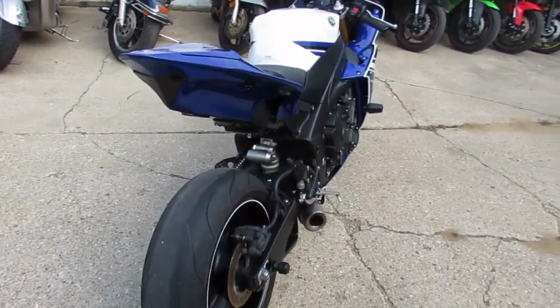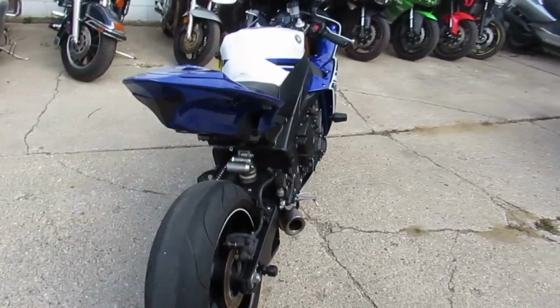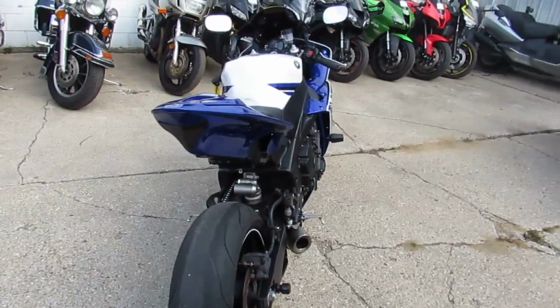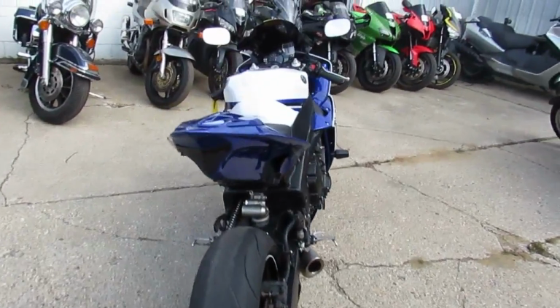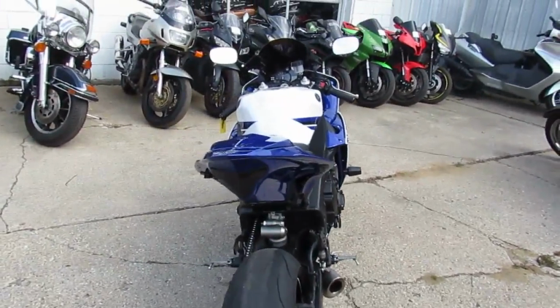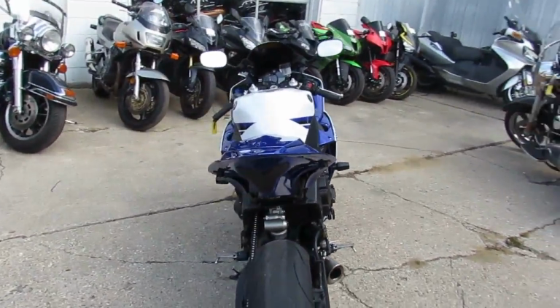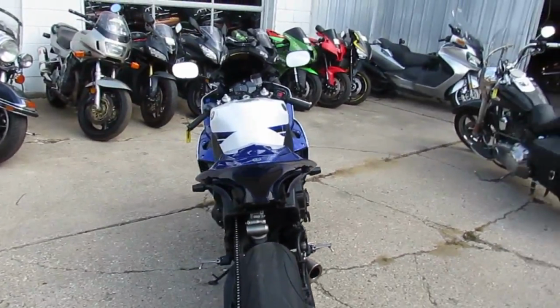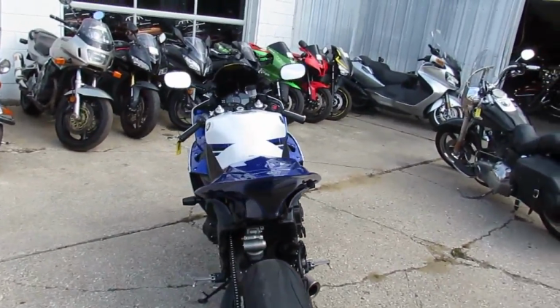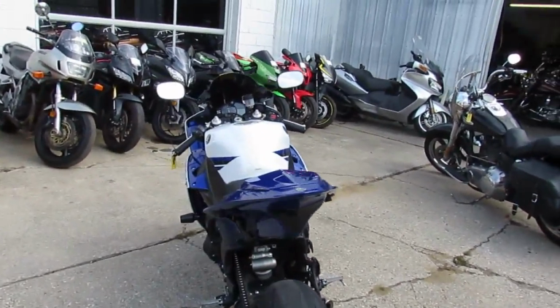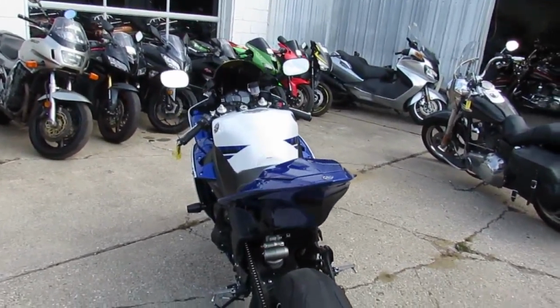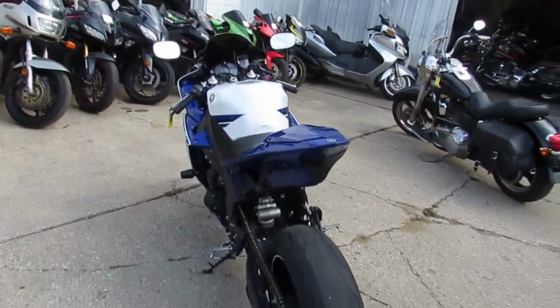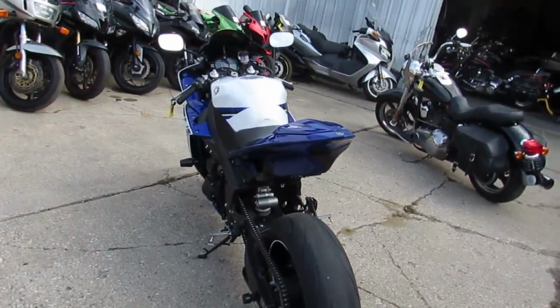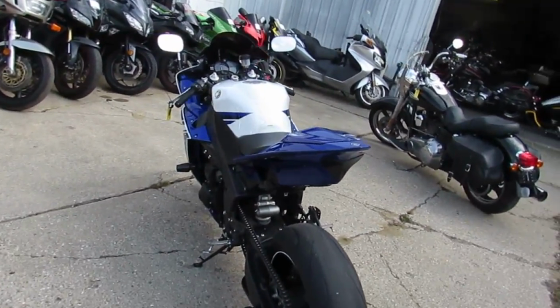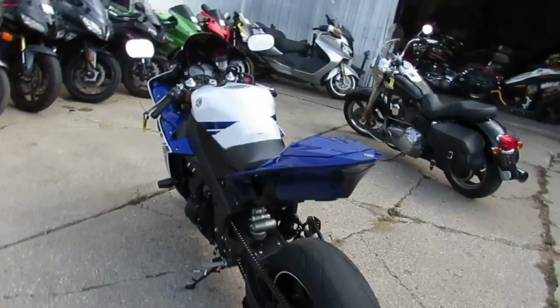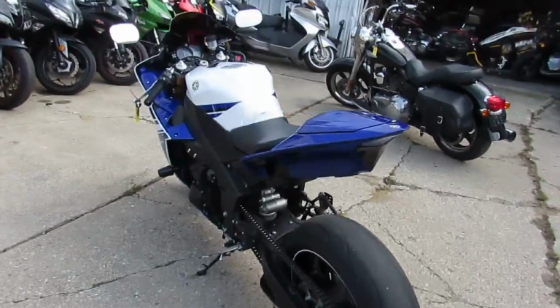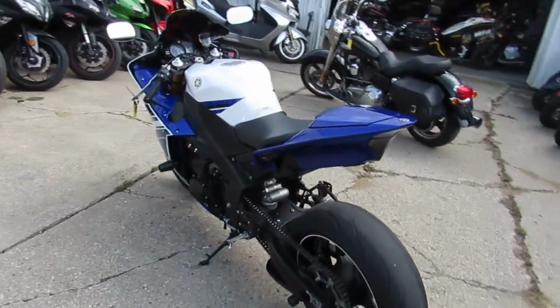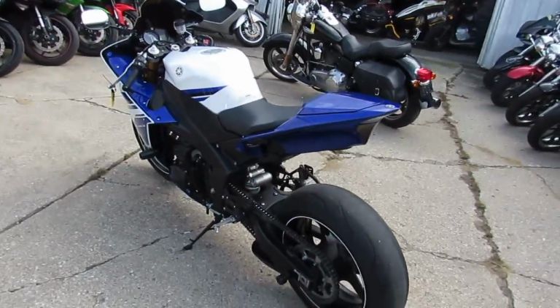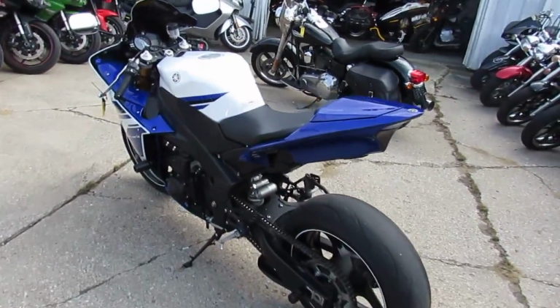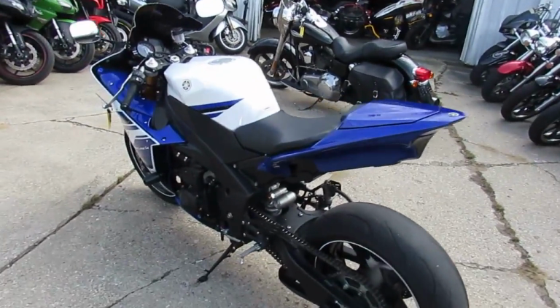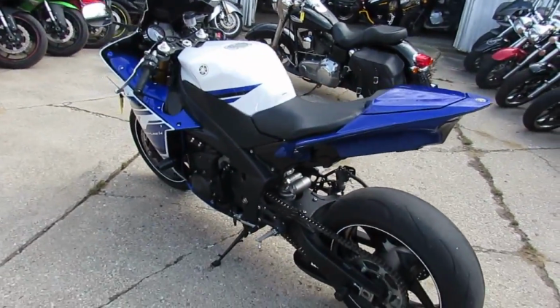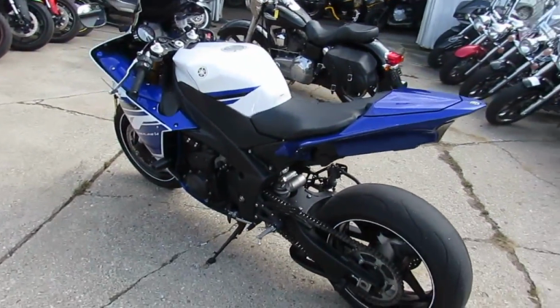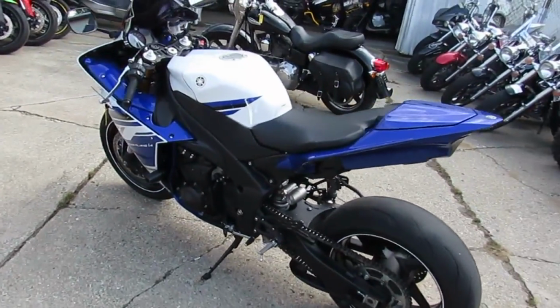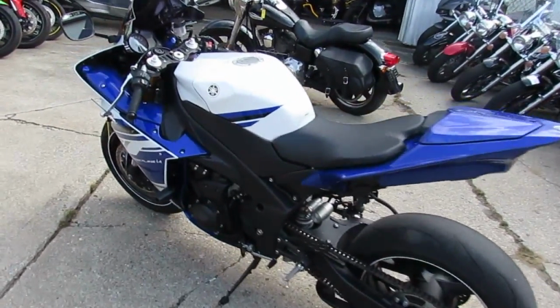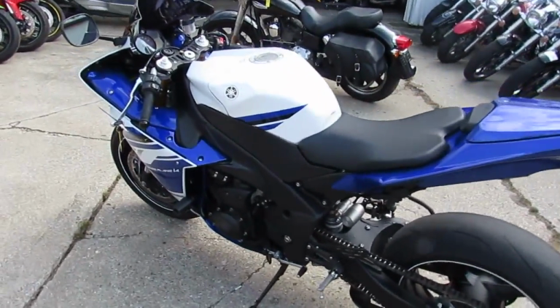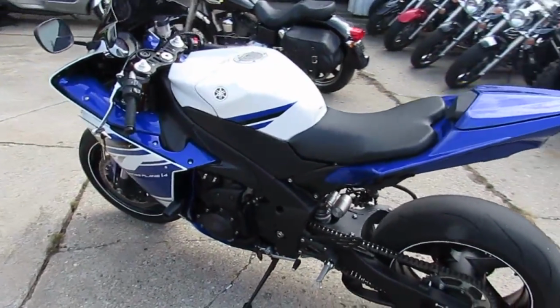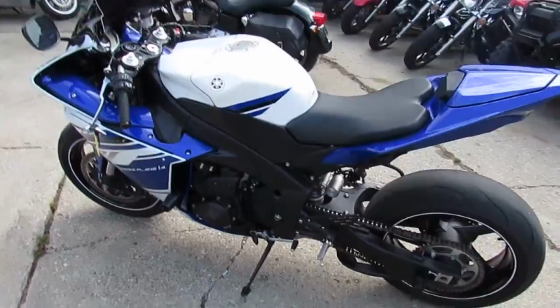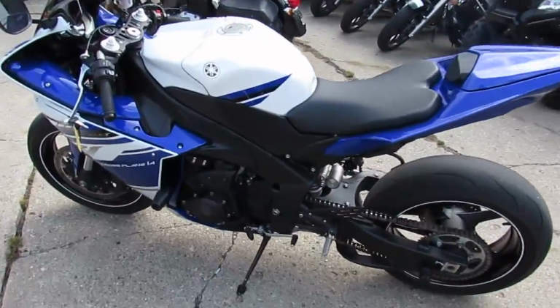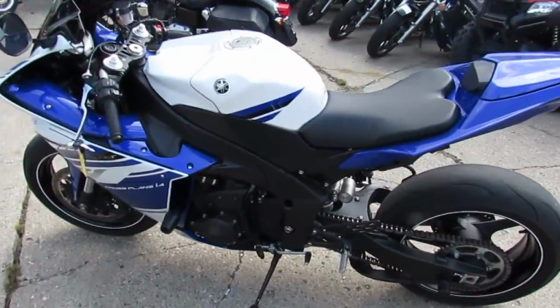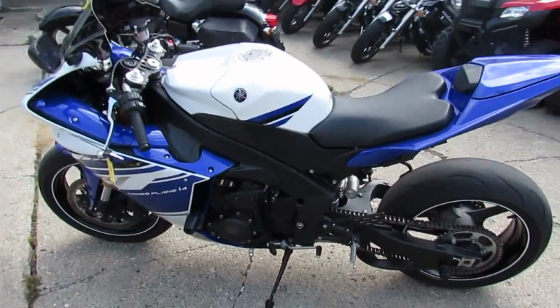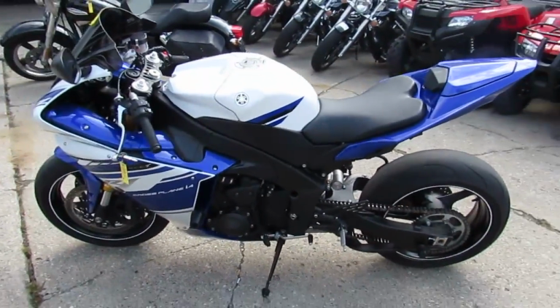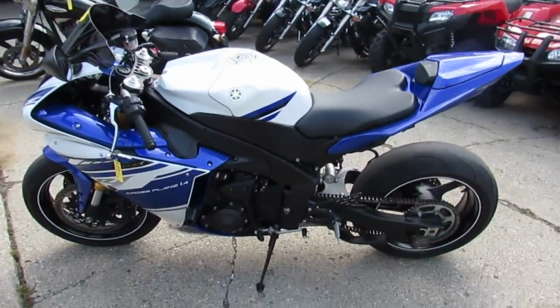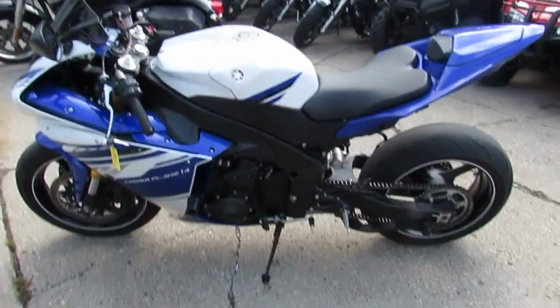It's got all the extras — dual carbon fiber exhaust, frame sliders, tinted windscreen, rear spindles. It's one good-looking bike. Fender eliminator with the integrated LEDs, flush mounts up front.